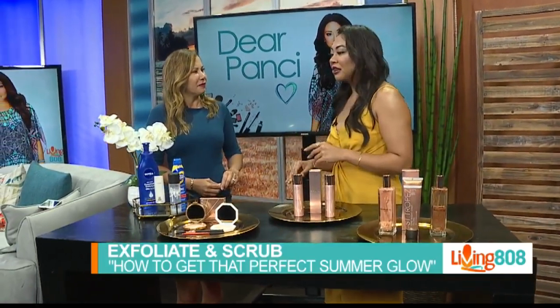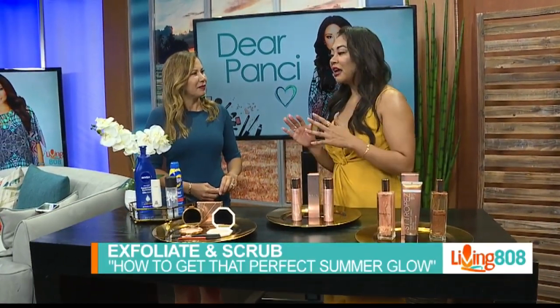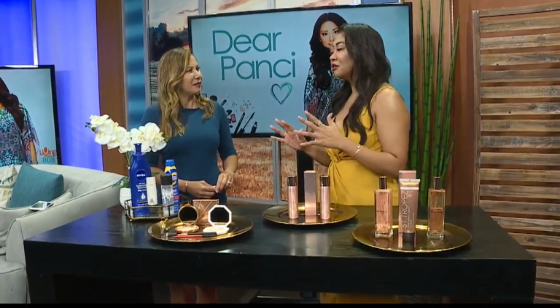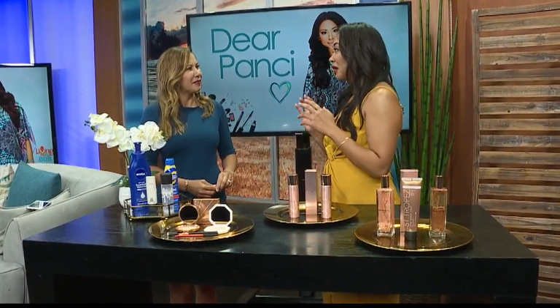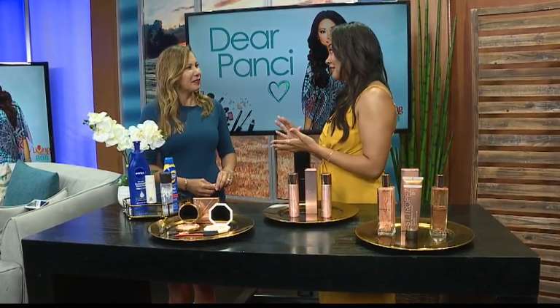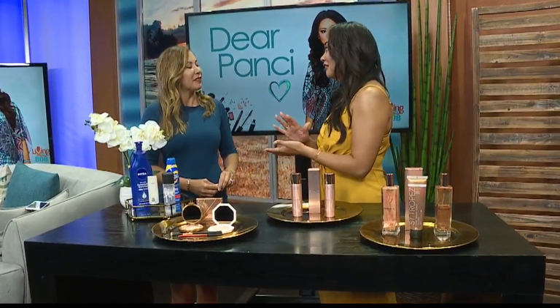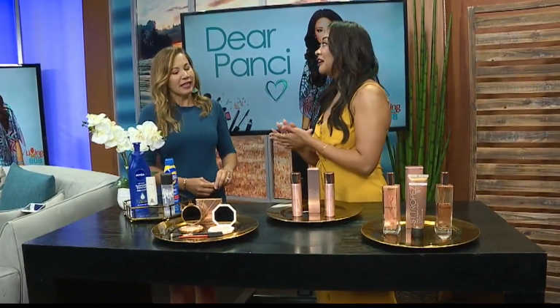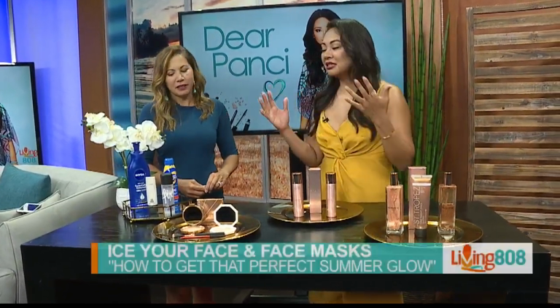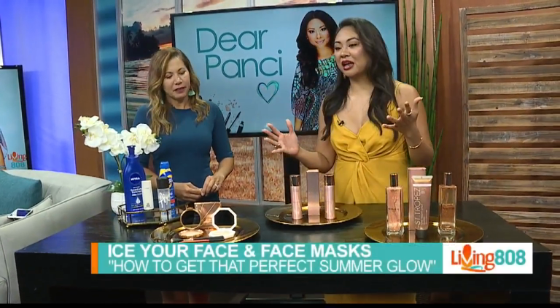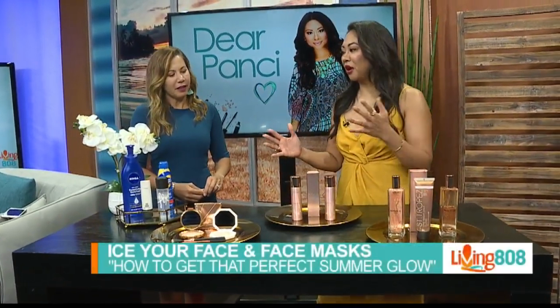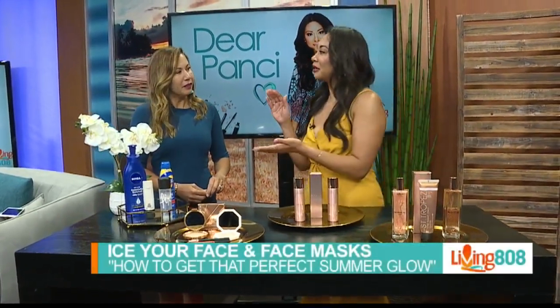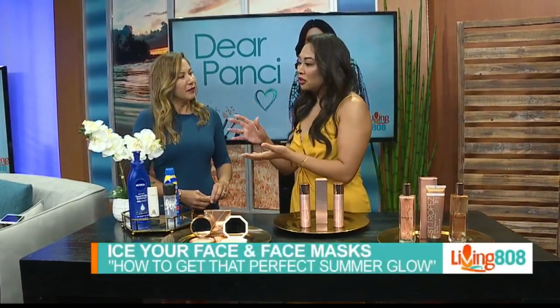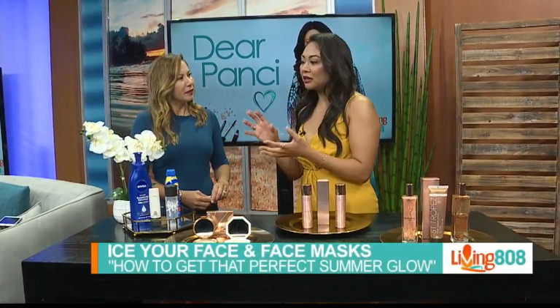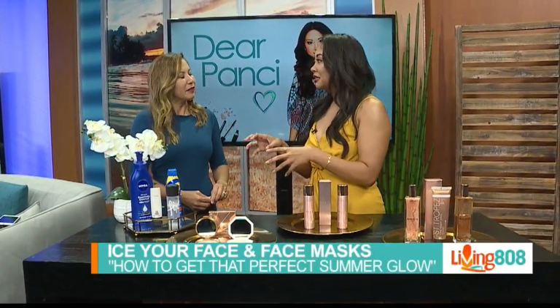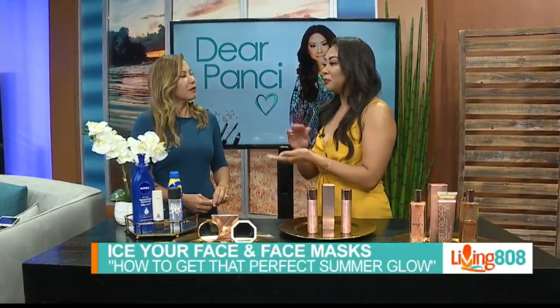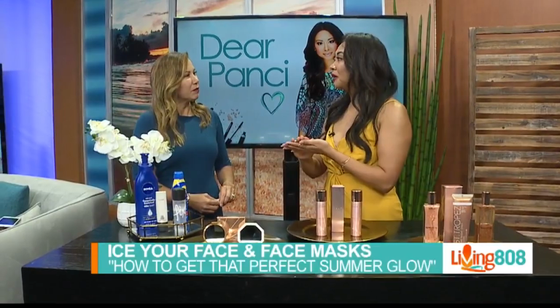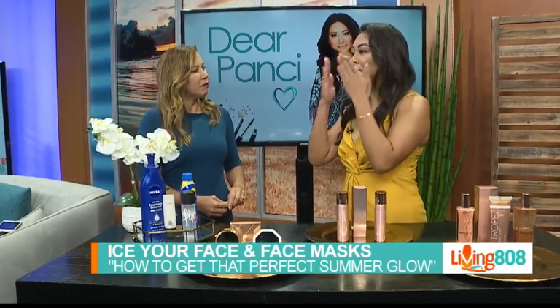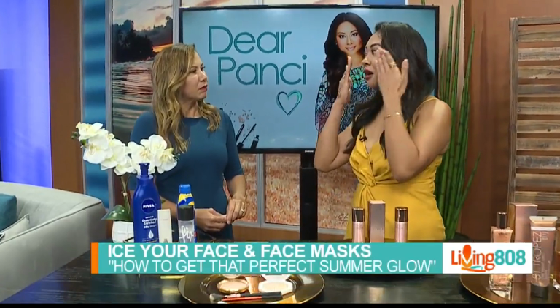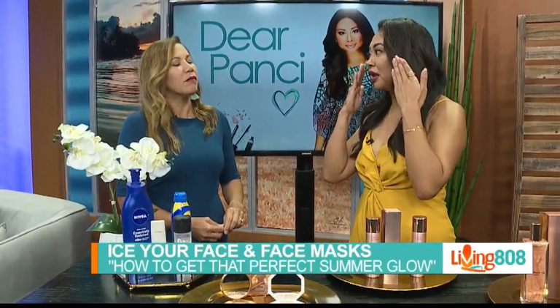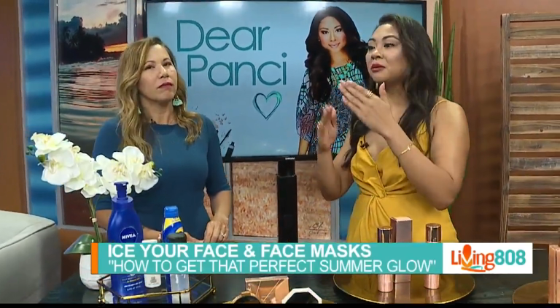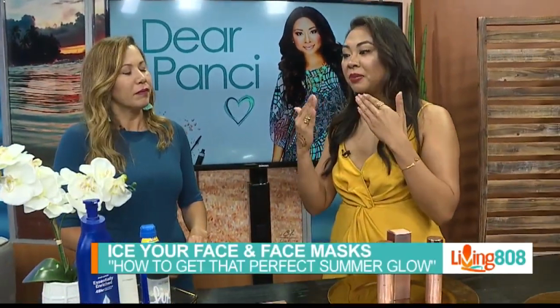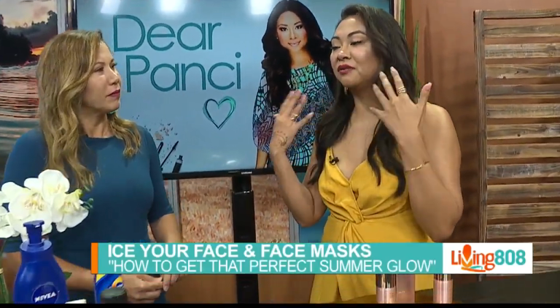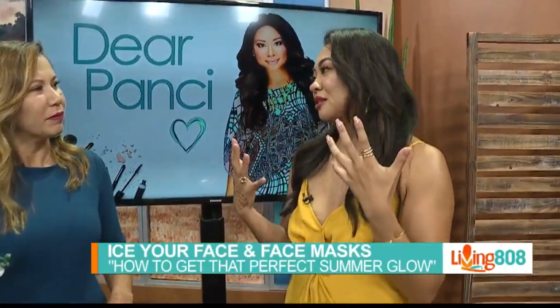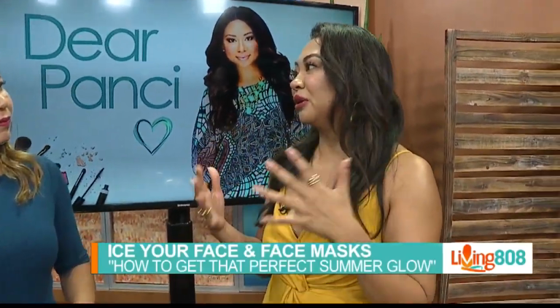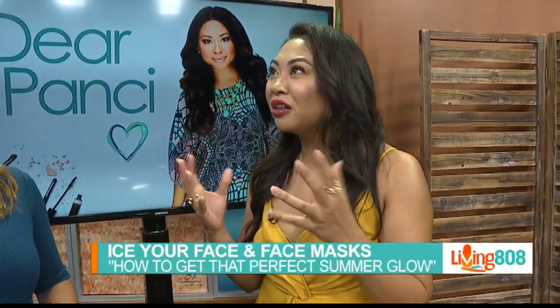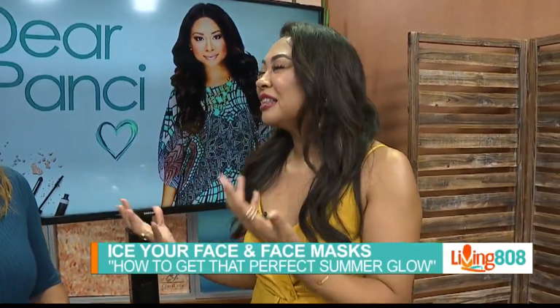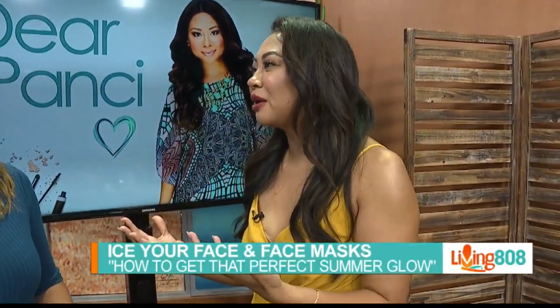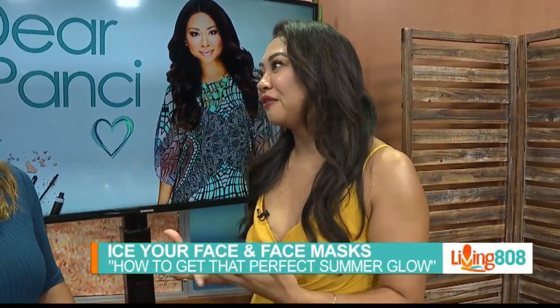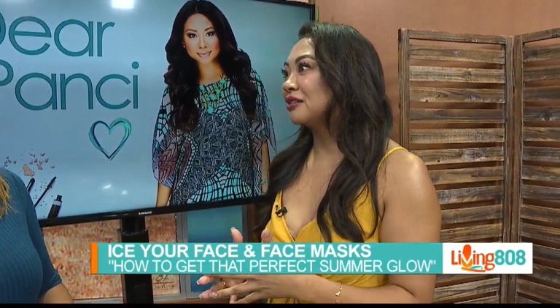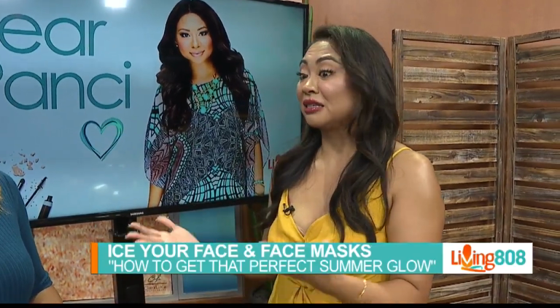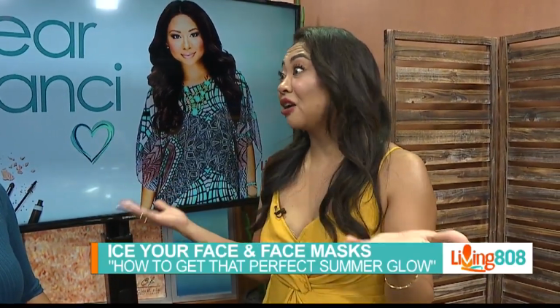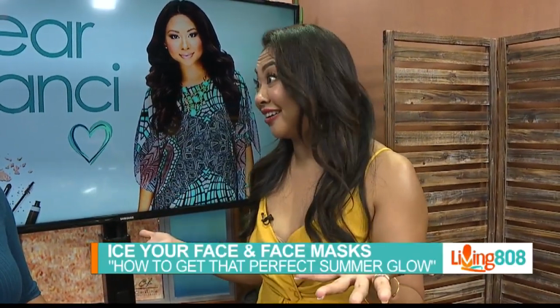I also like to grab ice — that's a nice DIY product. Just get ice in the morning, wrap it in a cloth, and put it on your face. It helps de-puff and gives you that summer glow. And that's all DIY self-care that doesn't cost anything.